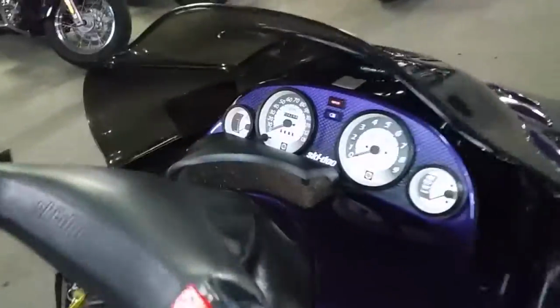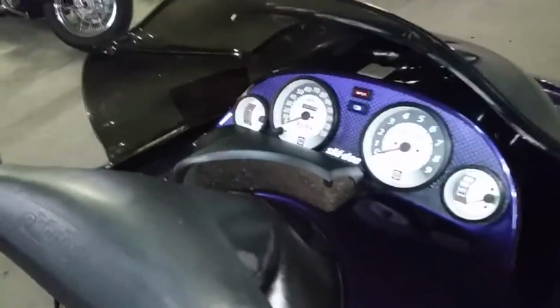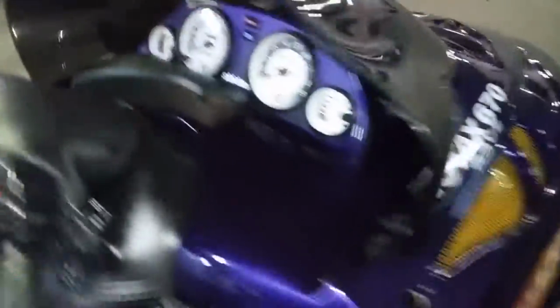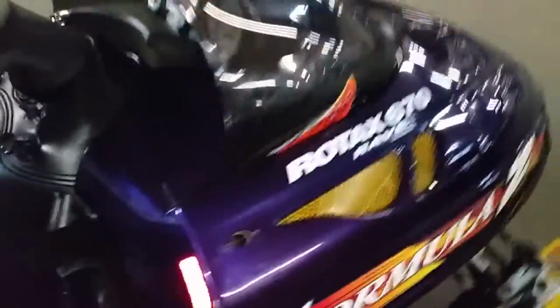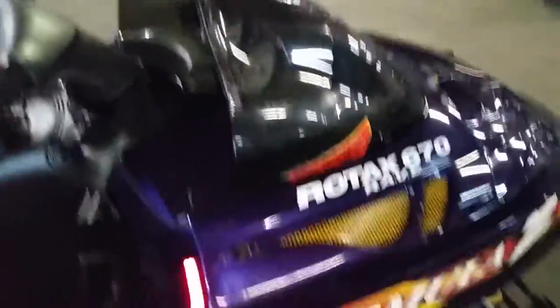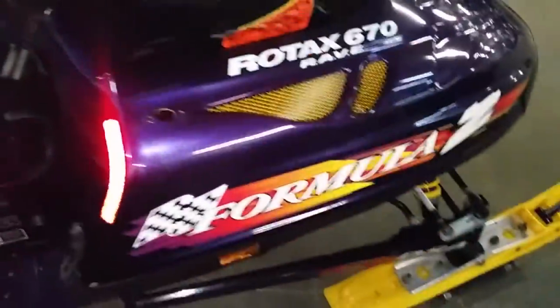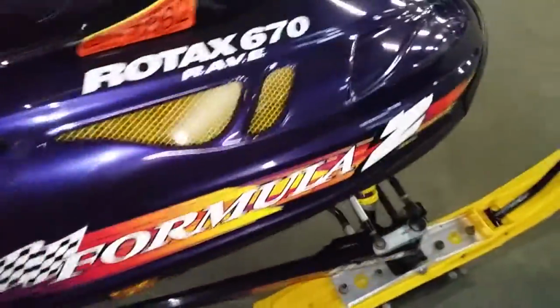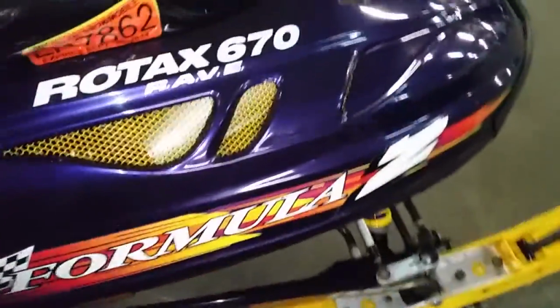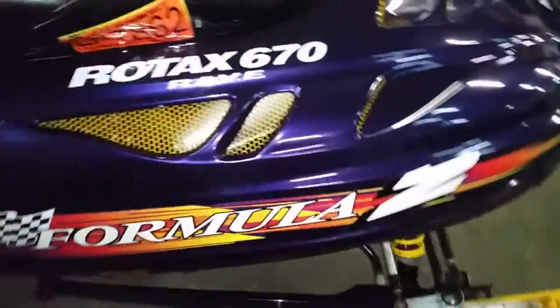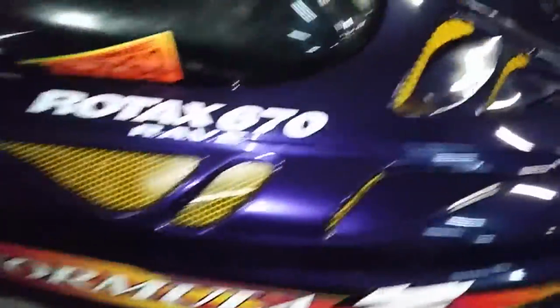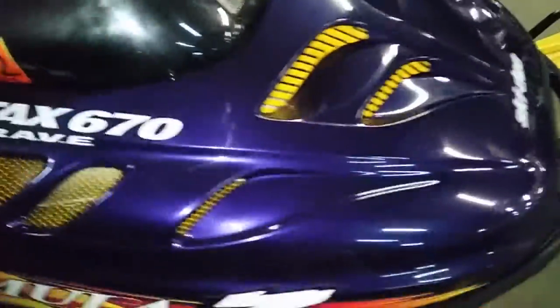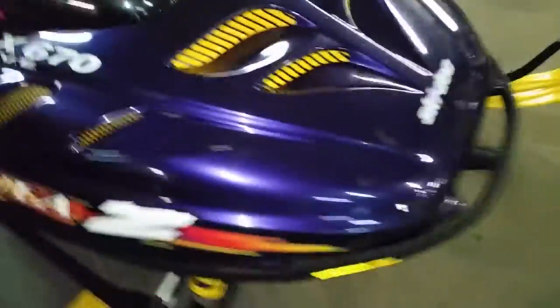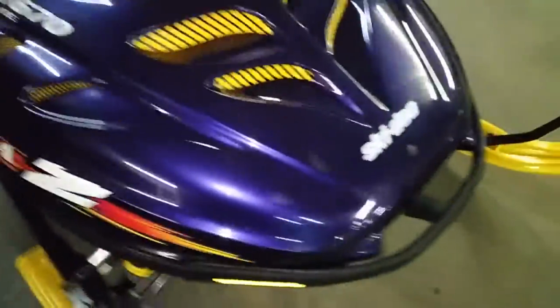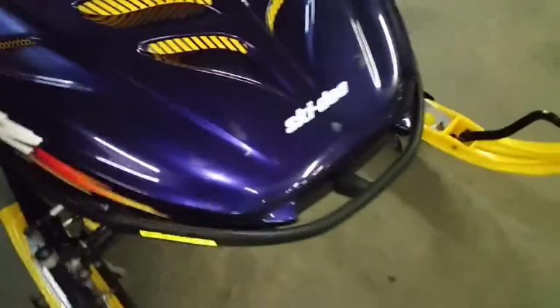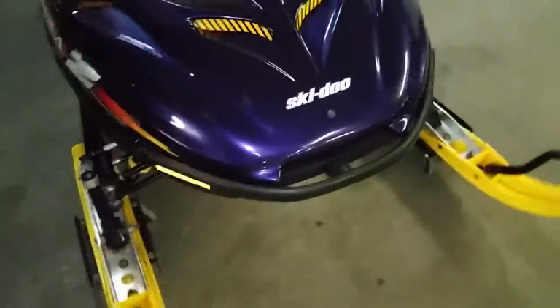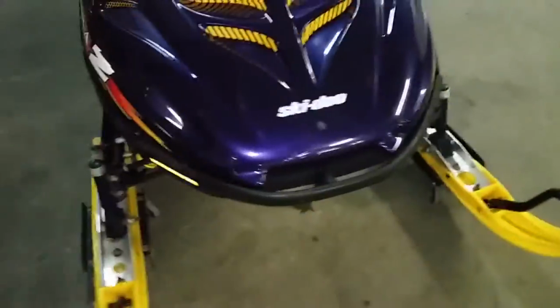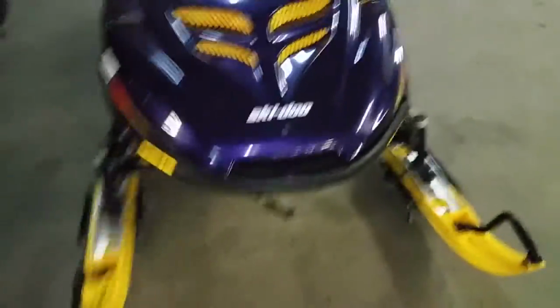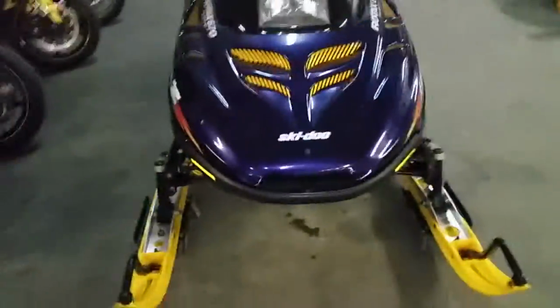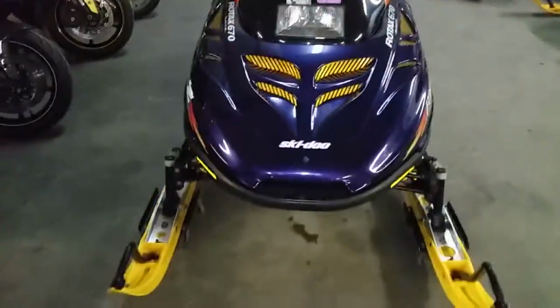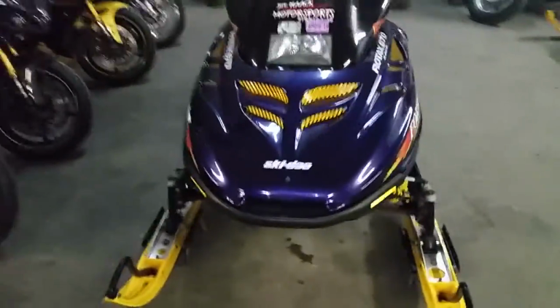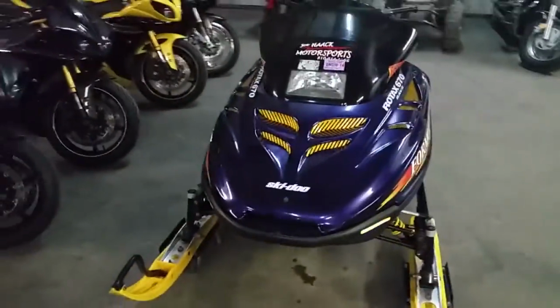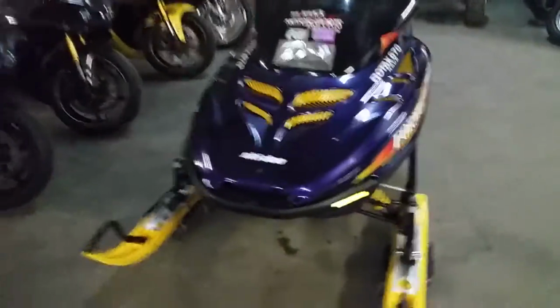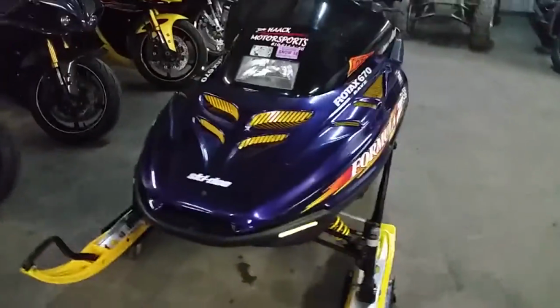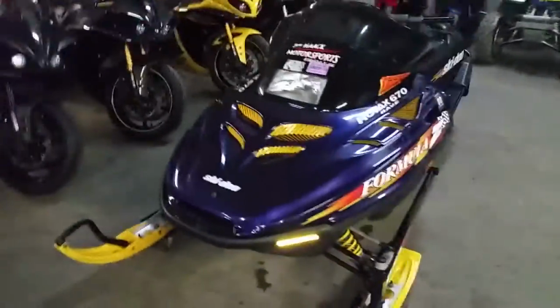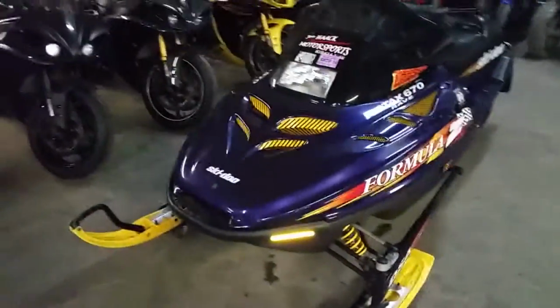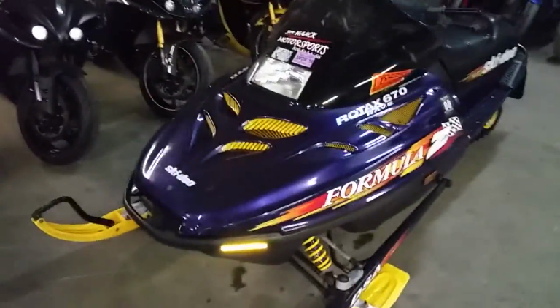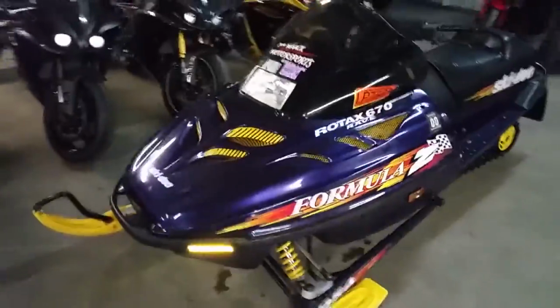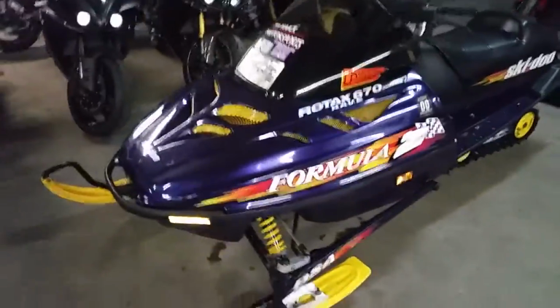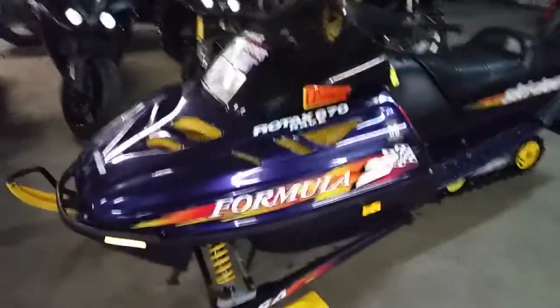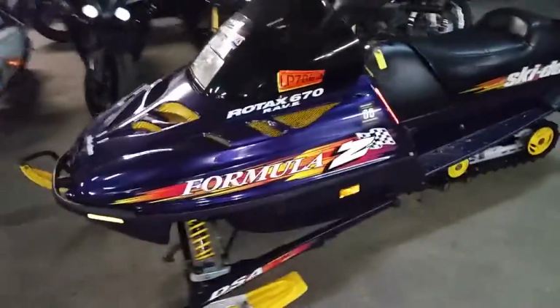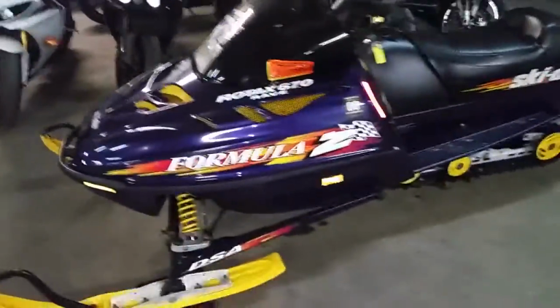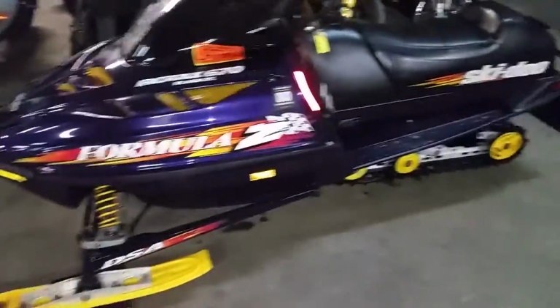I don't know if you guys know about these Formula Z 670s. They're a twin cylinder, single pipe. These things got tons of torque. Great for trail, great for lake. They run strong. No issues with these things. They're just a good all-around sled. Tons of power, a lot of compression.